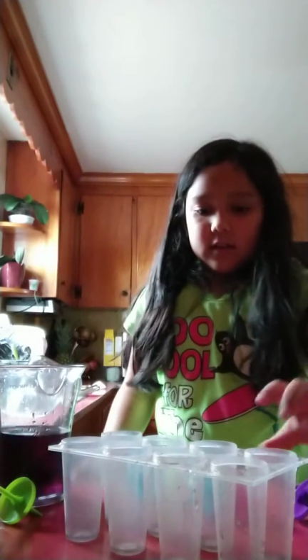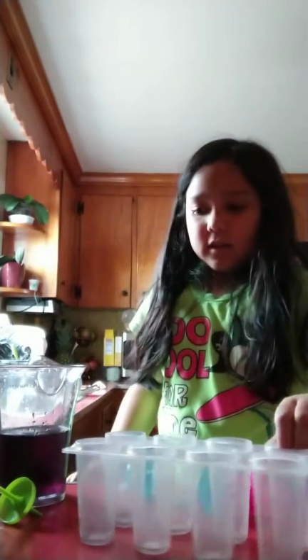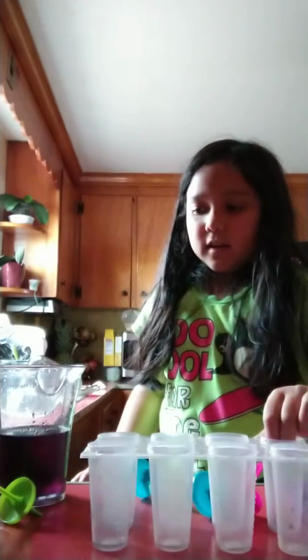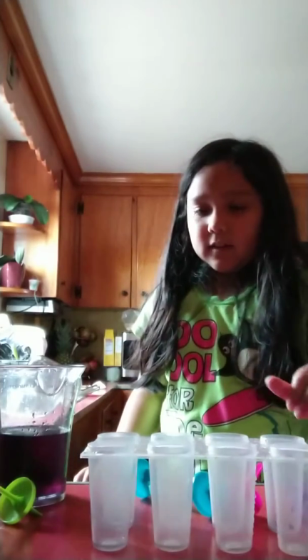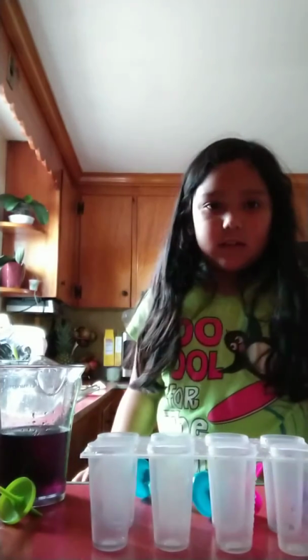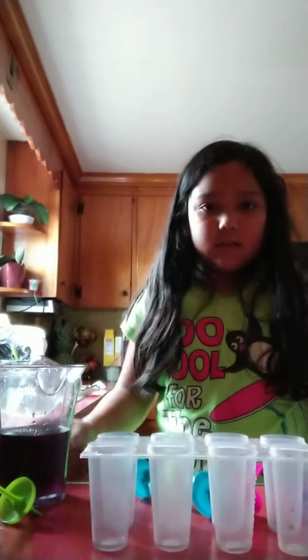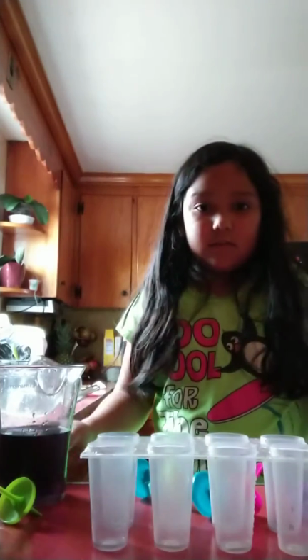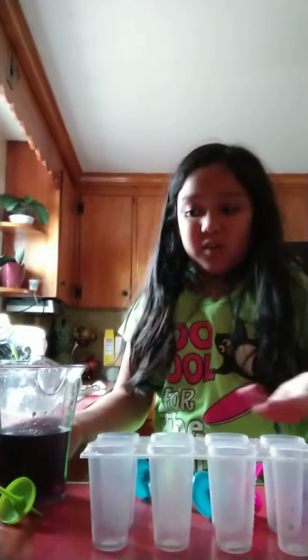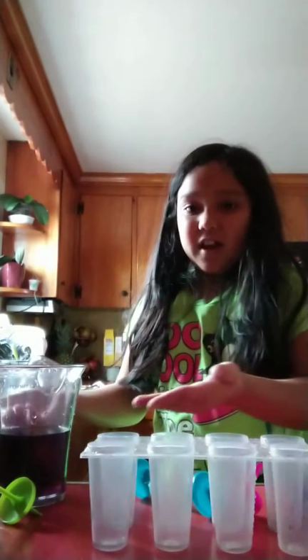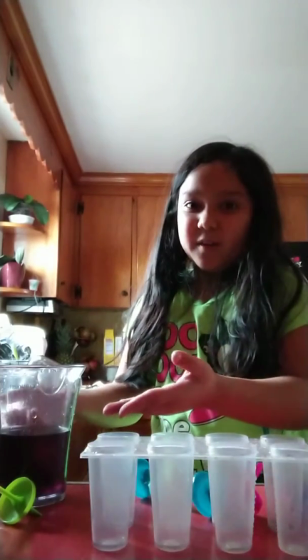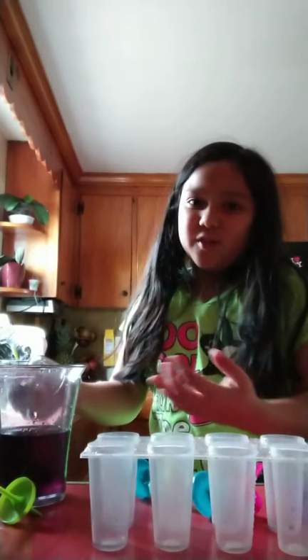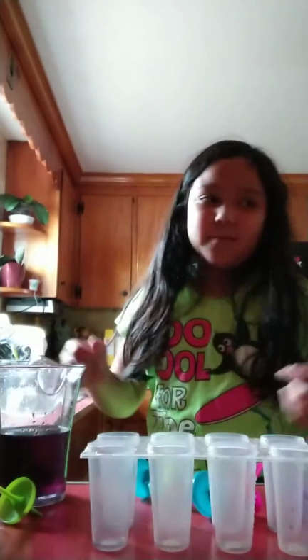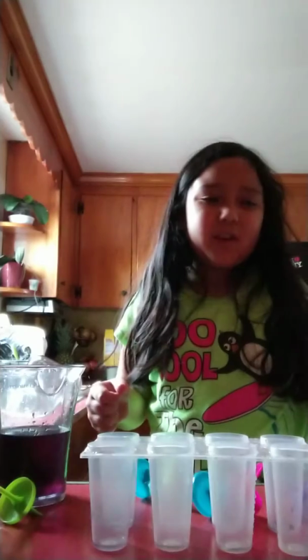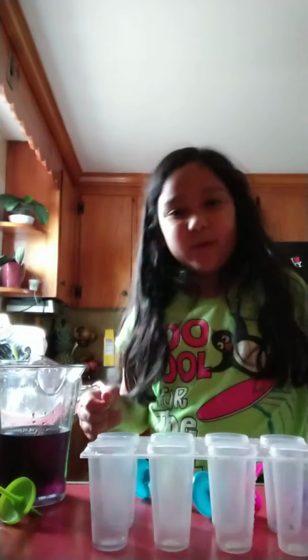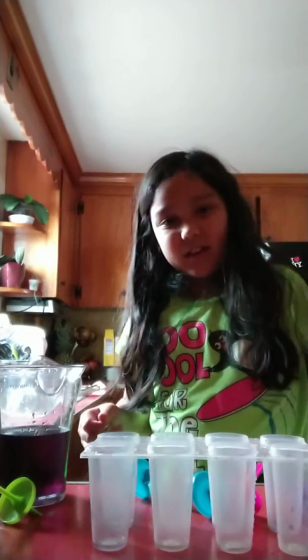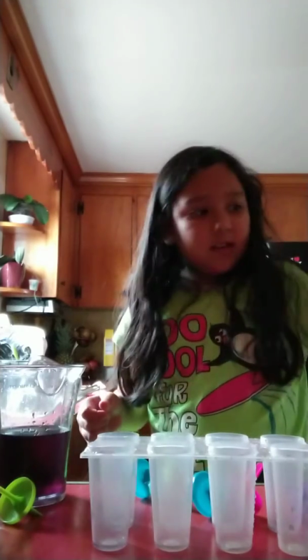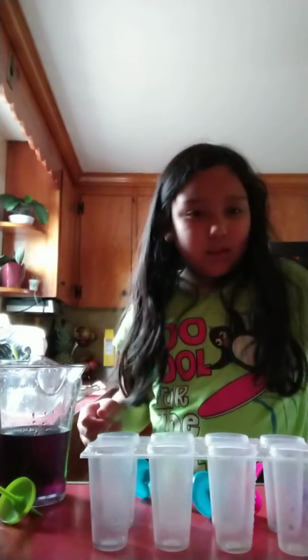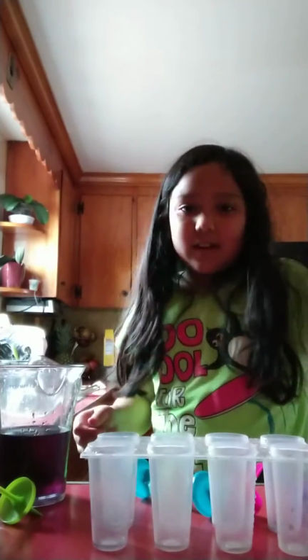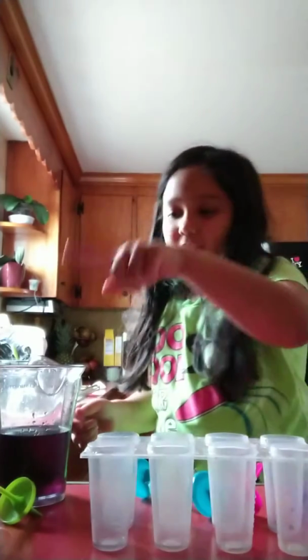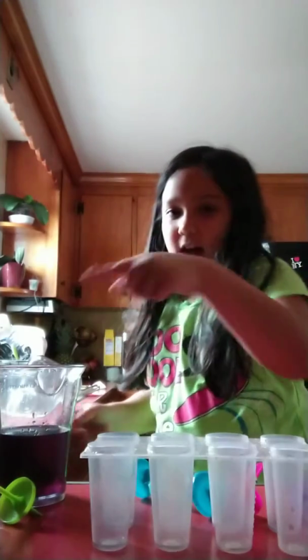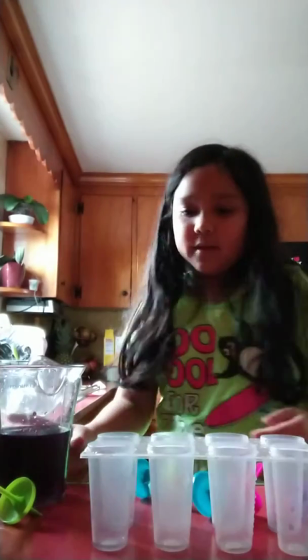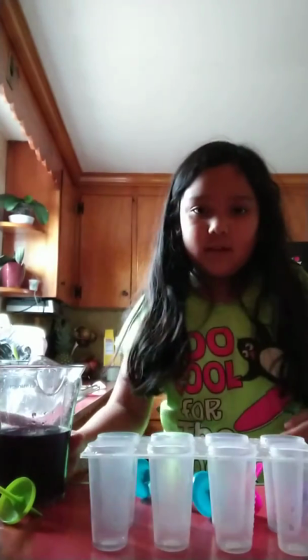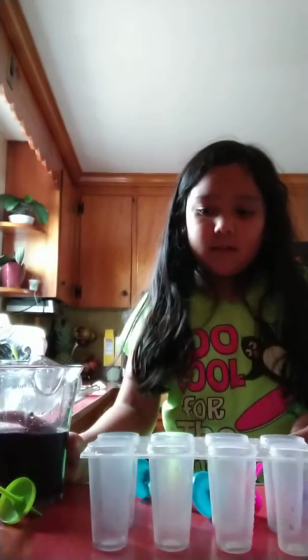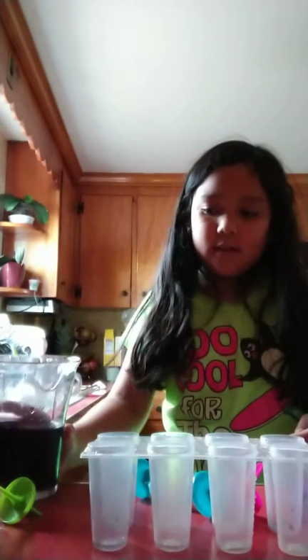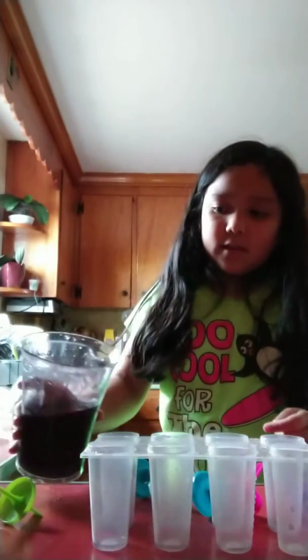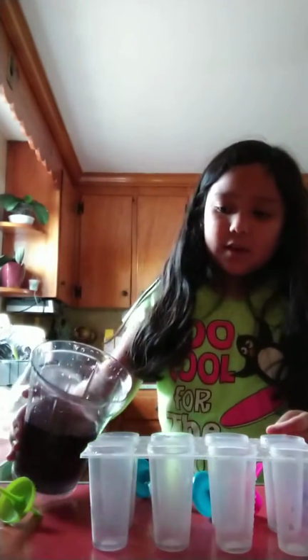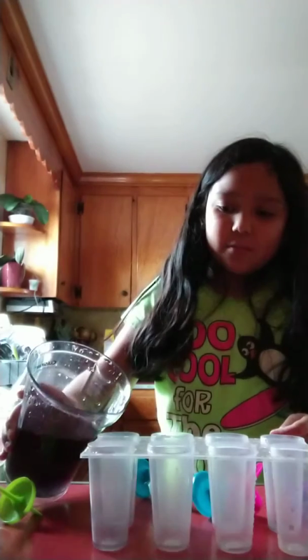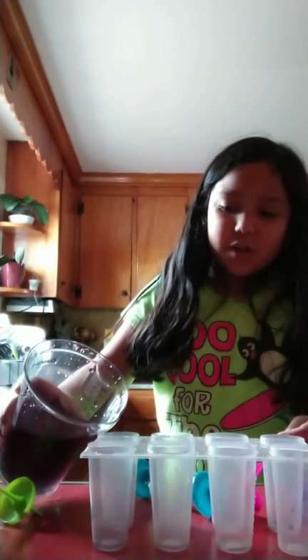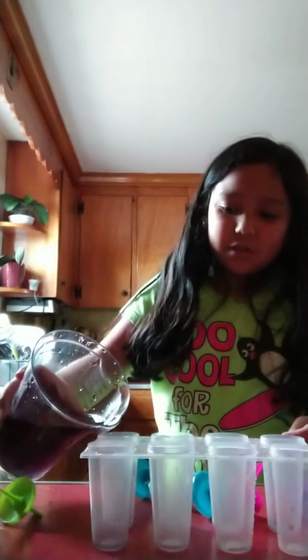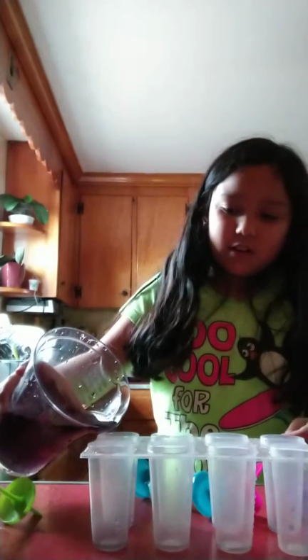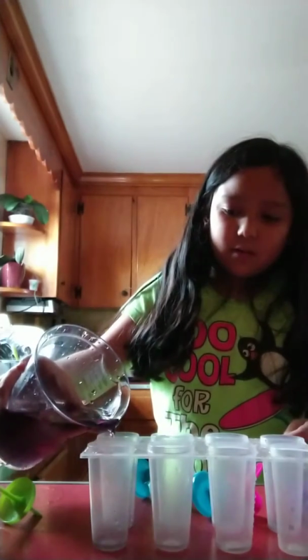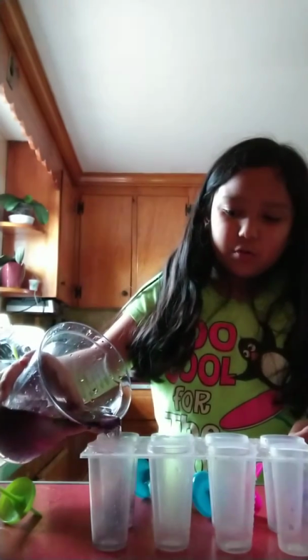So the first thing you need to do — I already did the first step. You need to put the sweet drink in your cup. Then you need to pour the sweet drink in the molds.